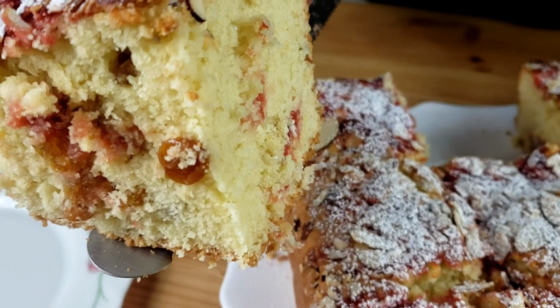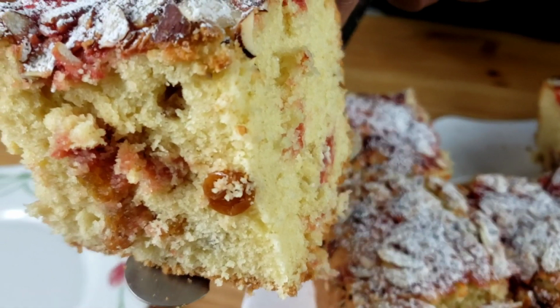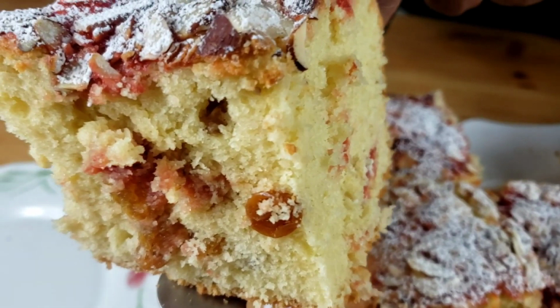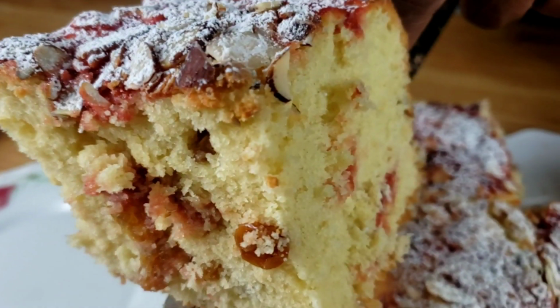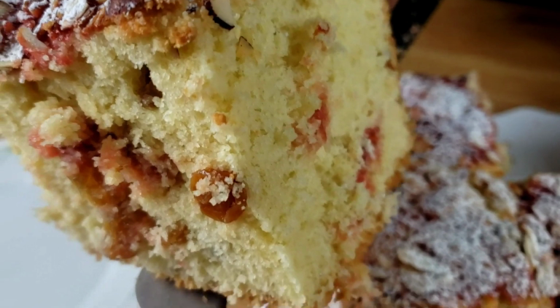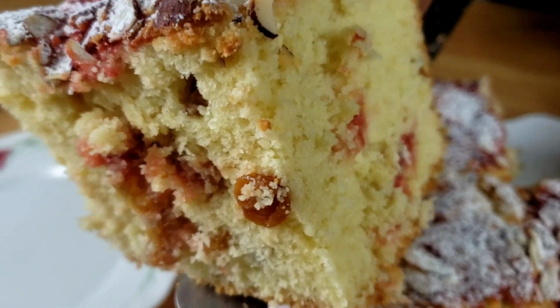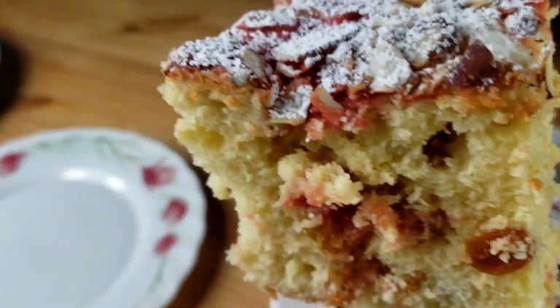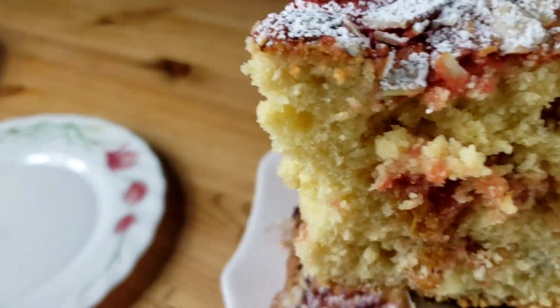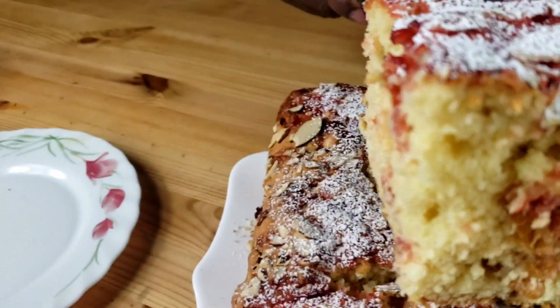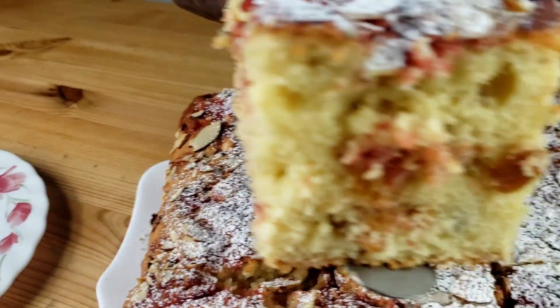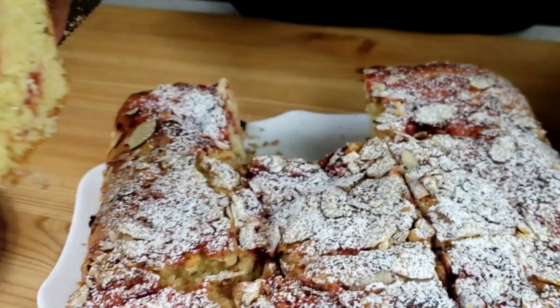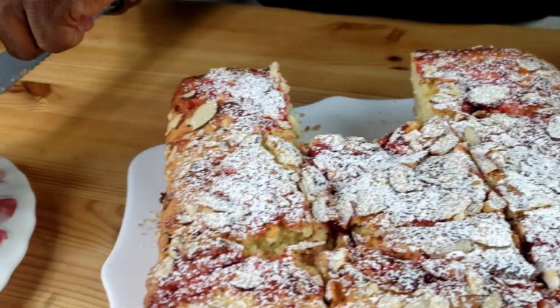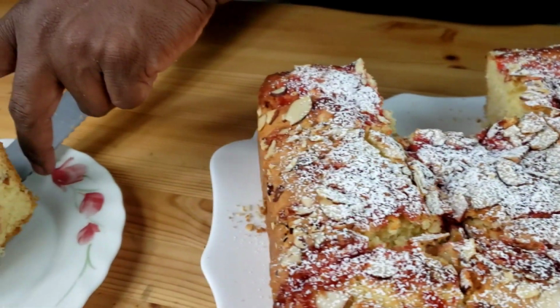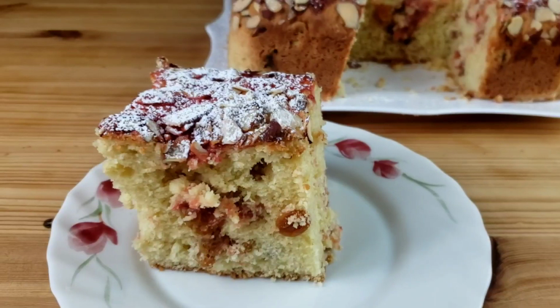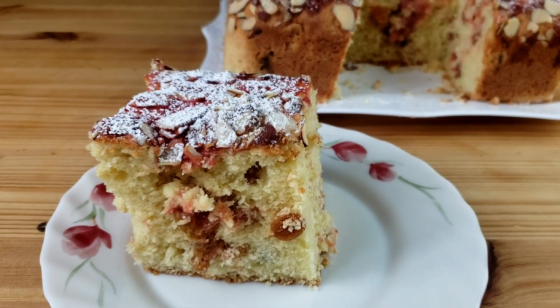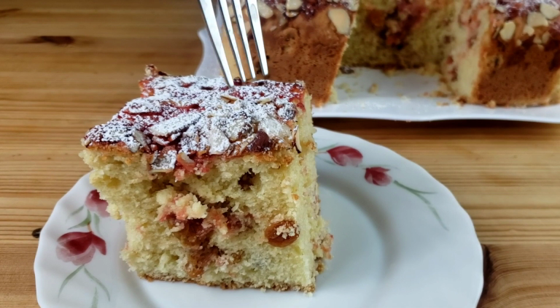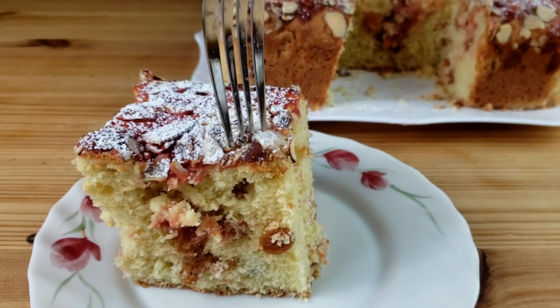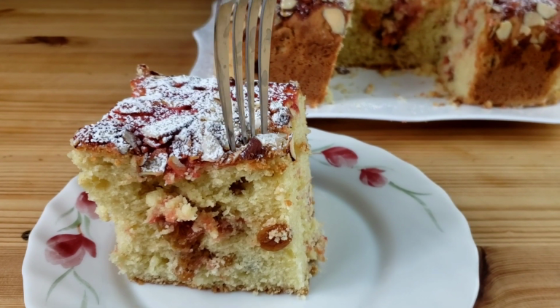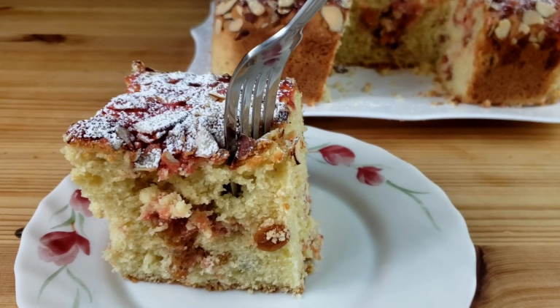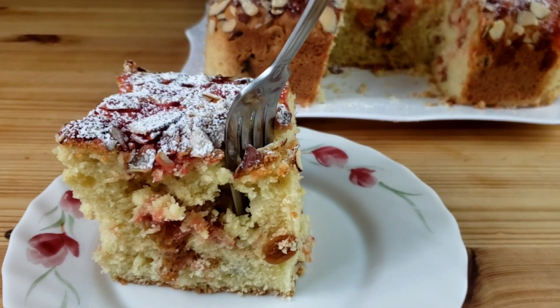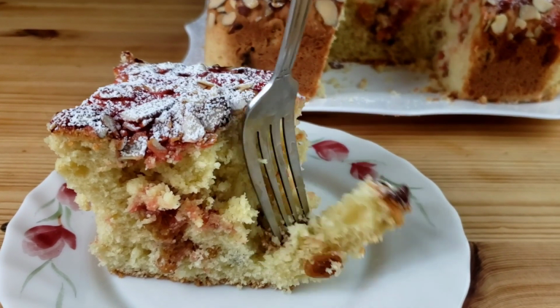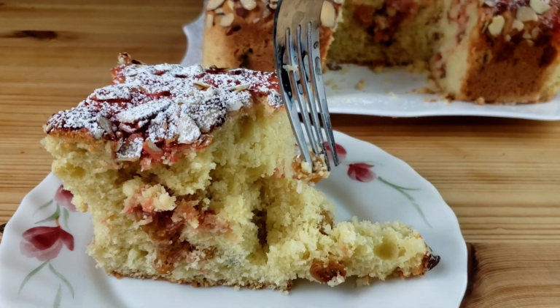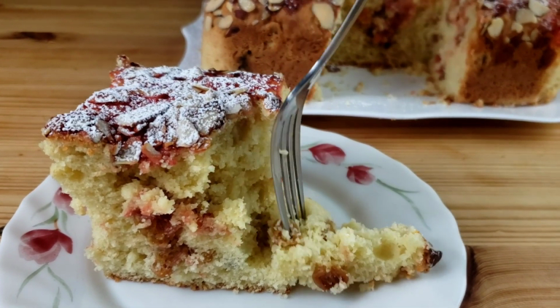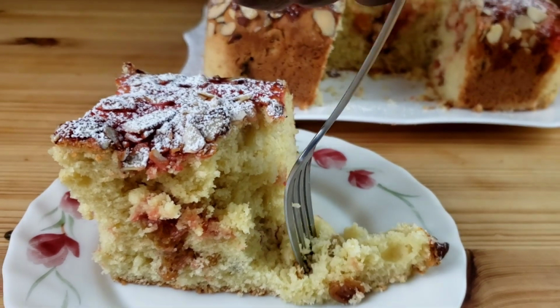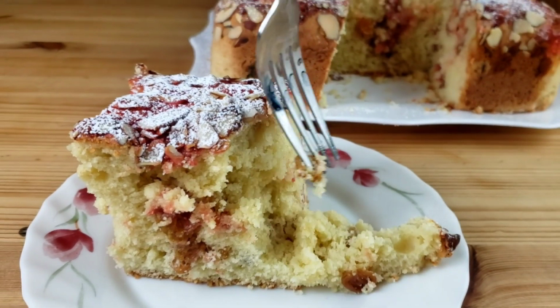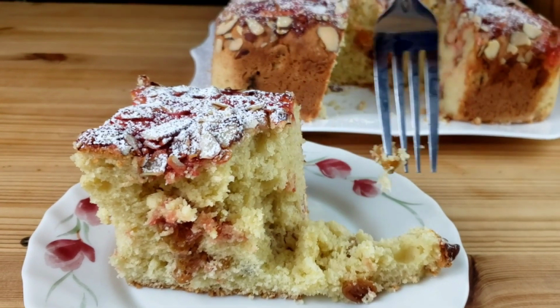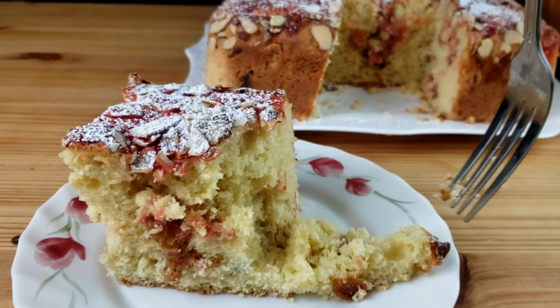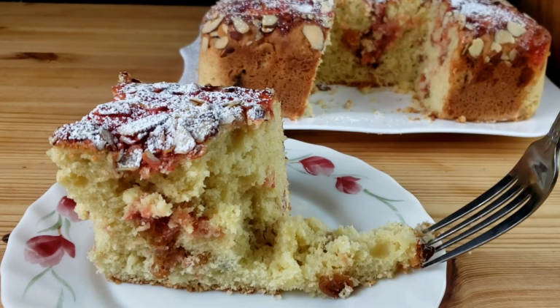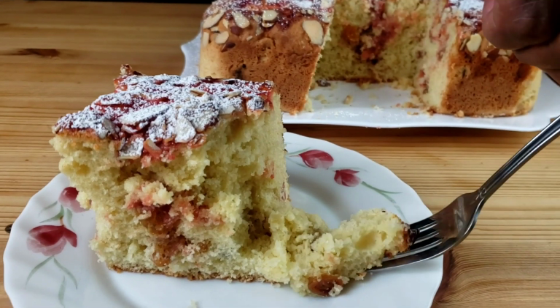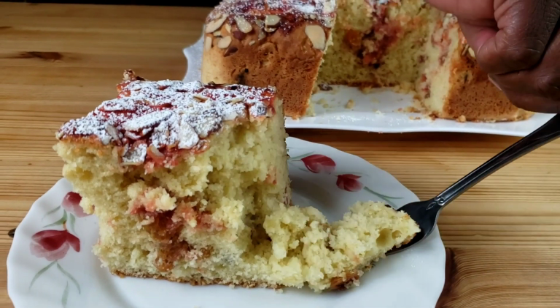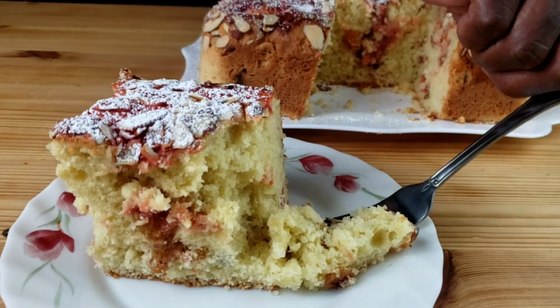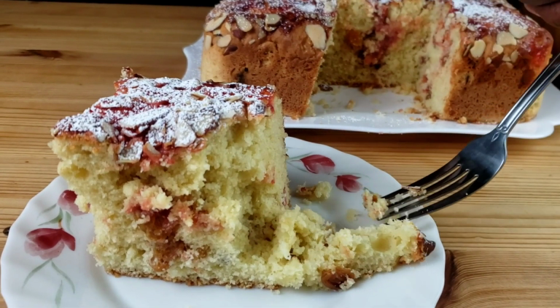I hope you like this video. Try it guys — this cake is so moist, flavorful and delicious. Cheers. Don't forget to subscribe. Until next time guys, bye.